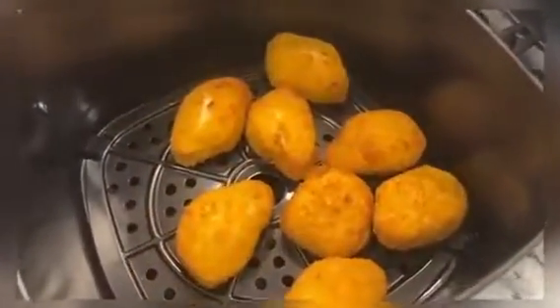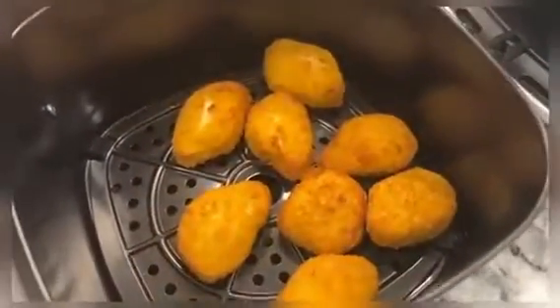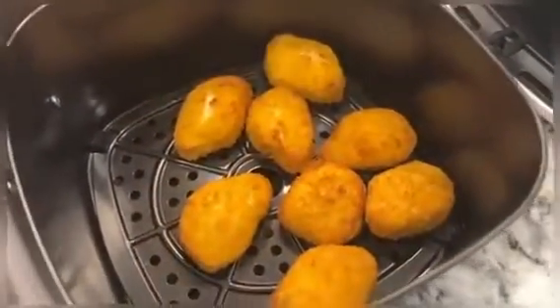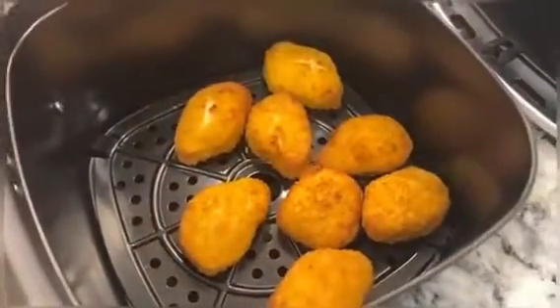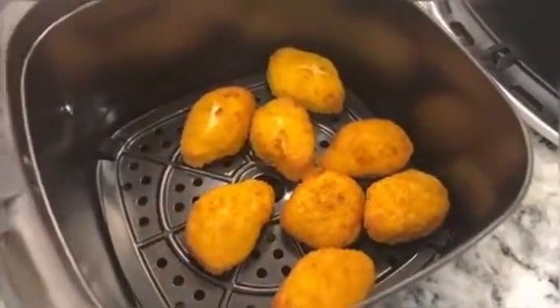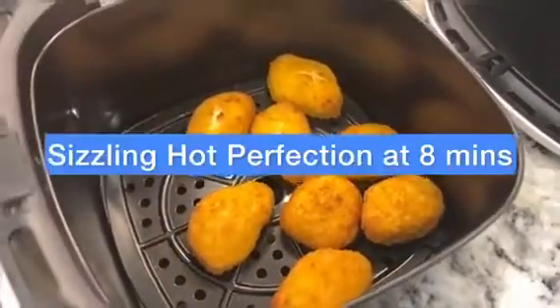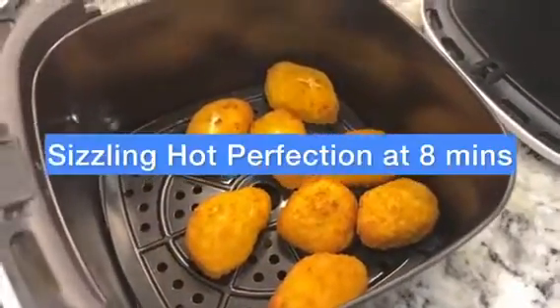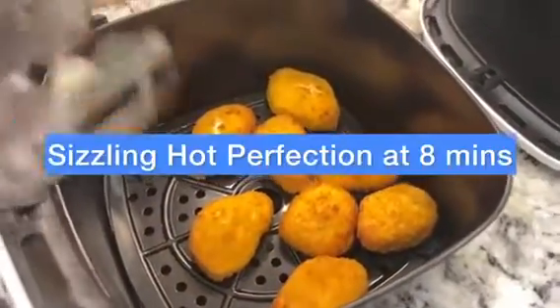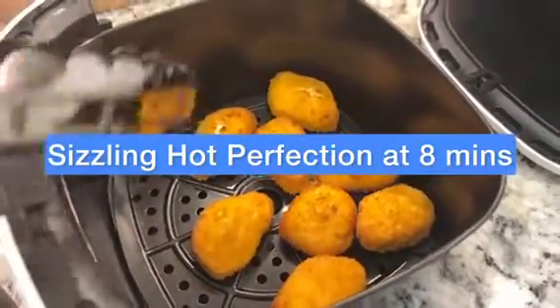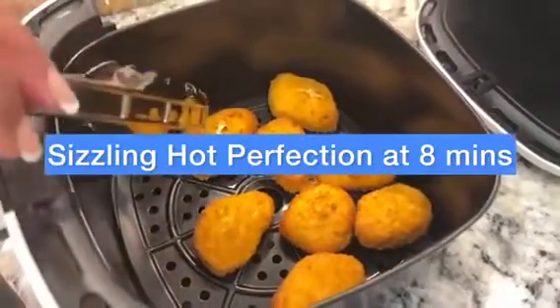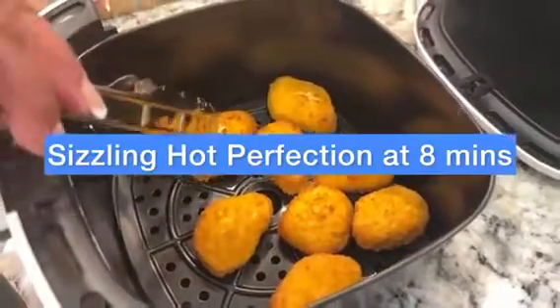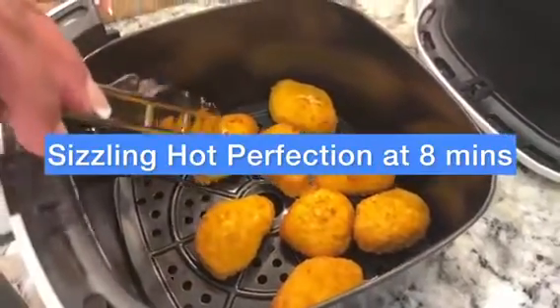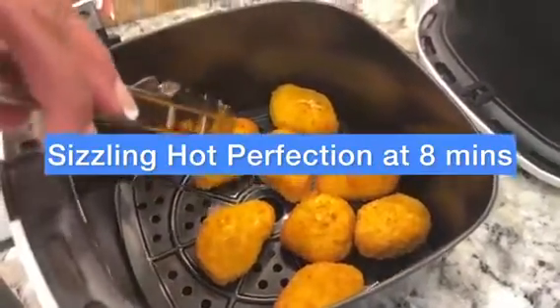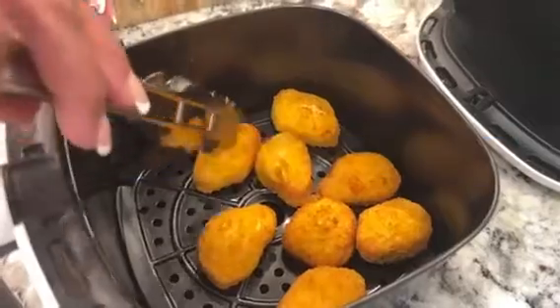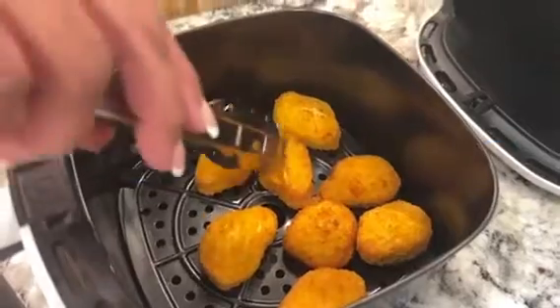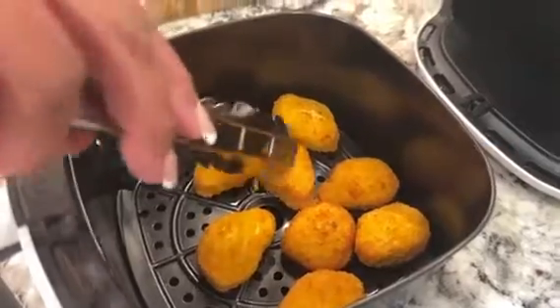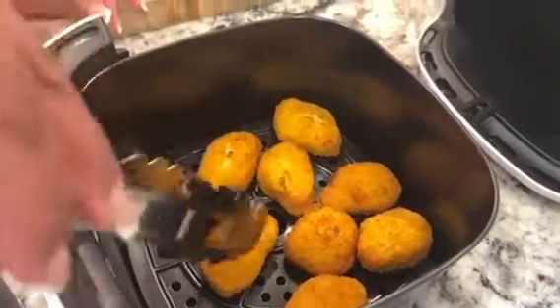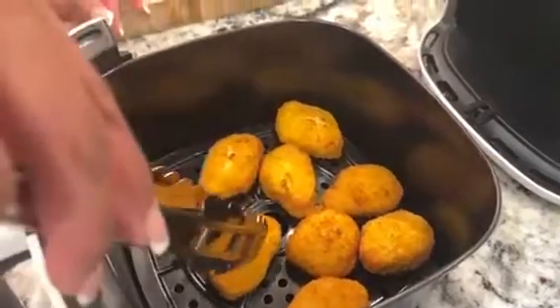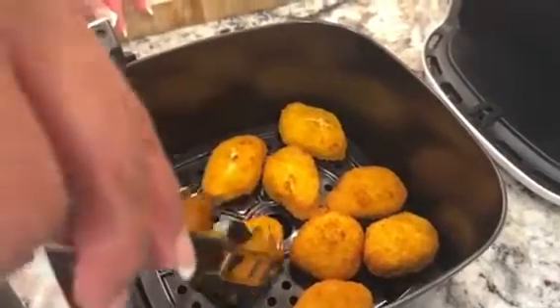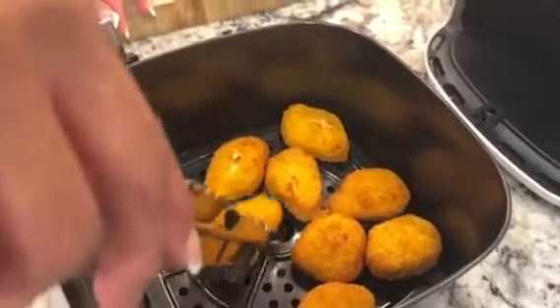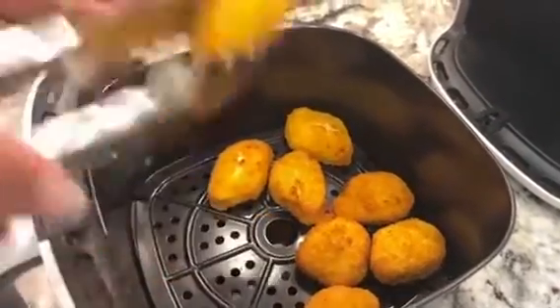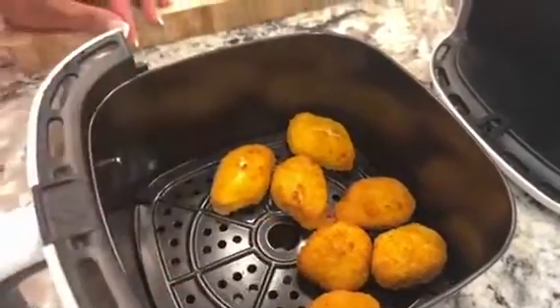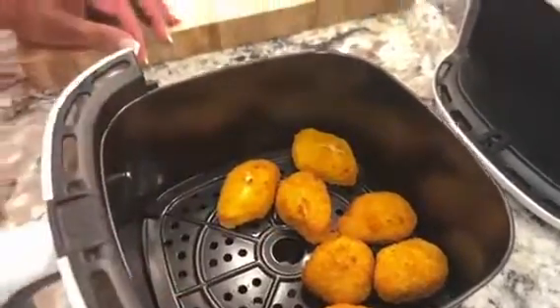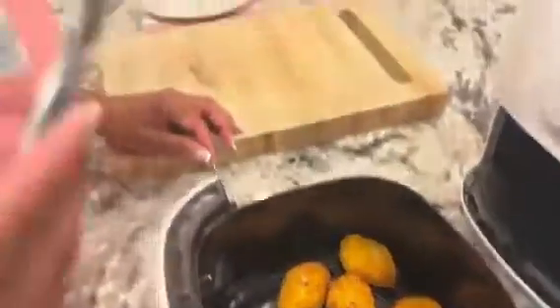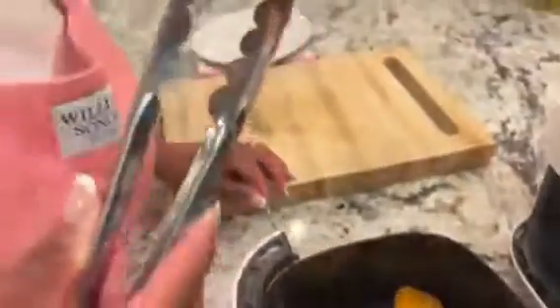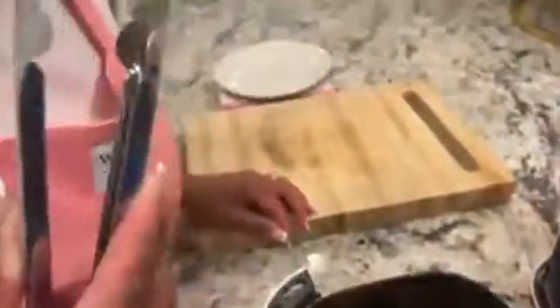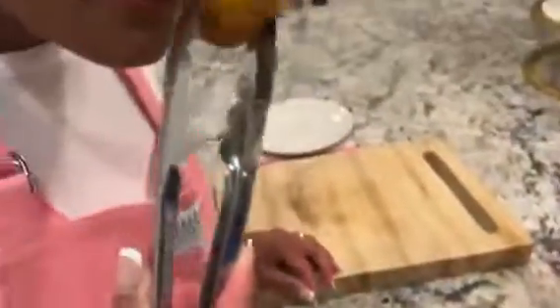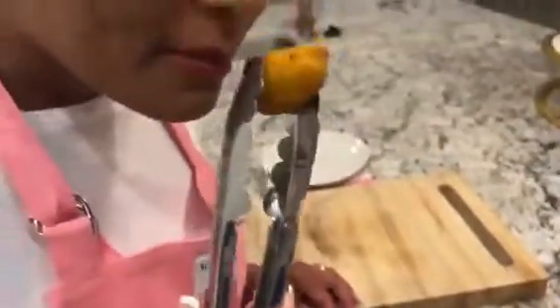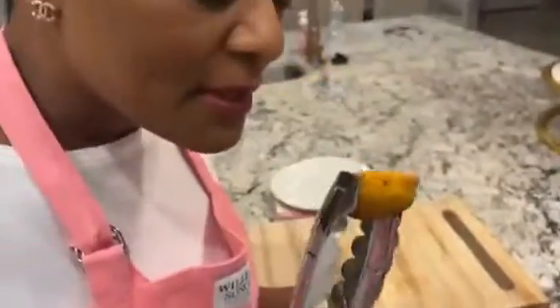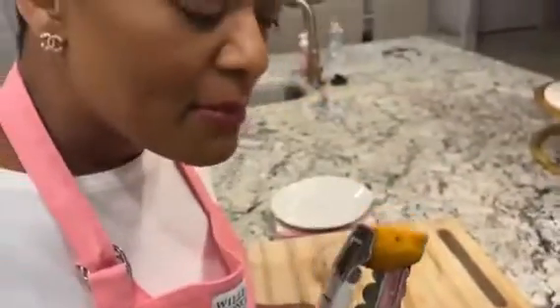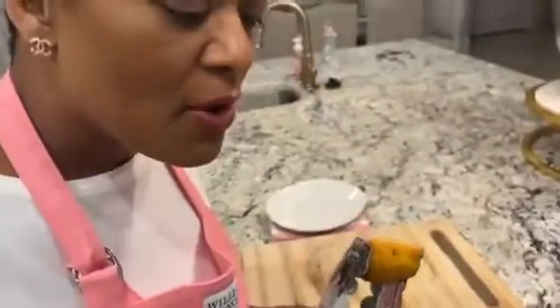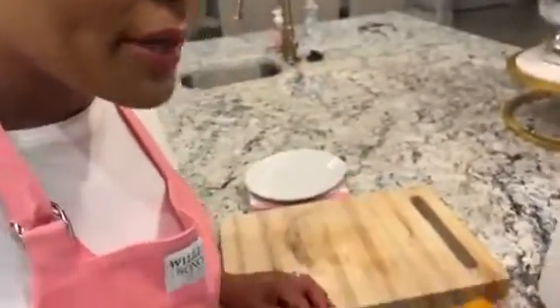I hear them sizzling. Look at this — they smell good.